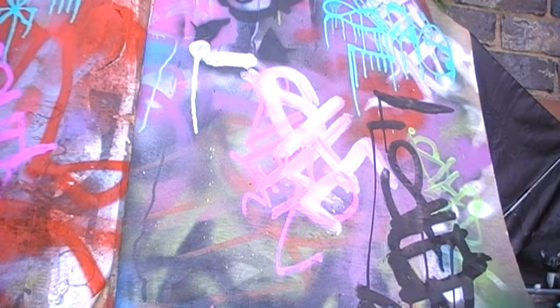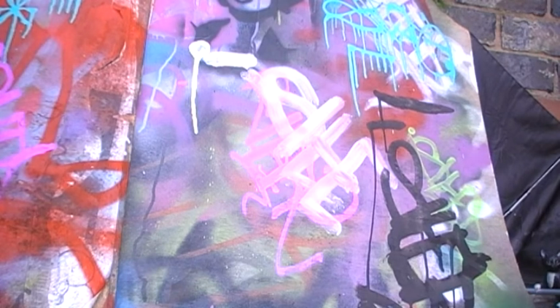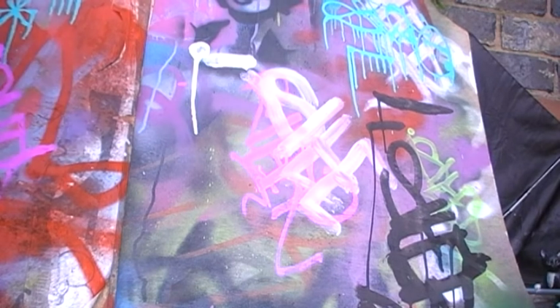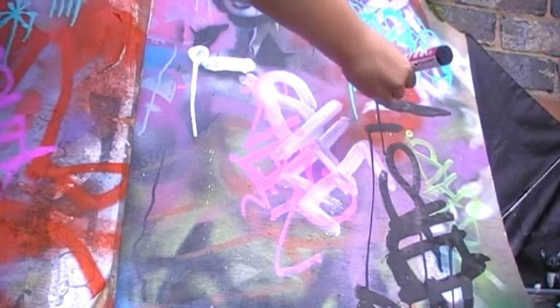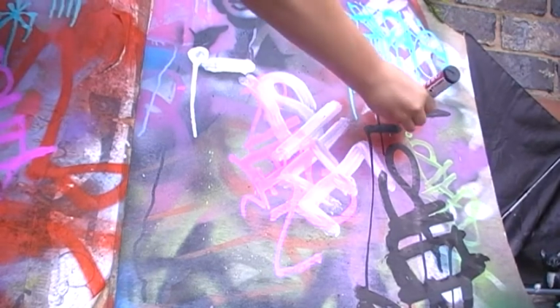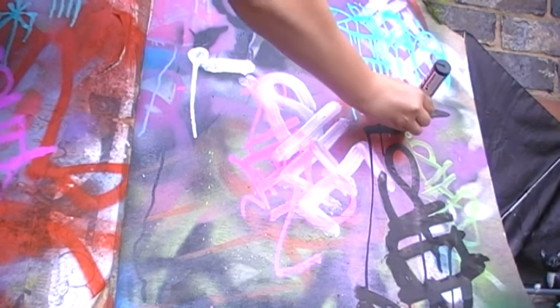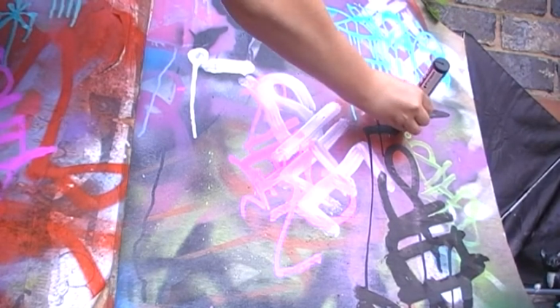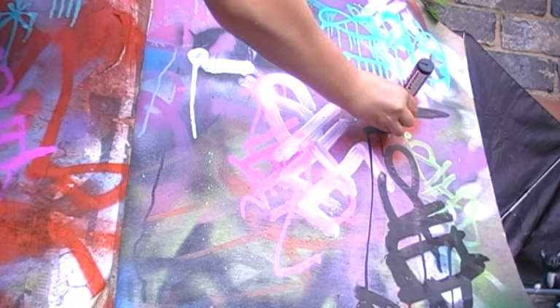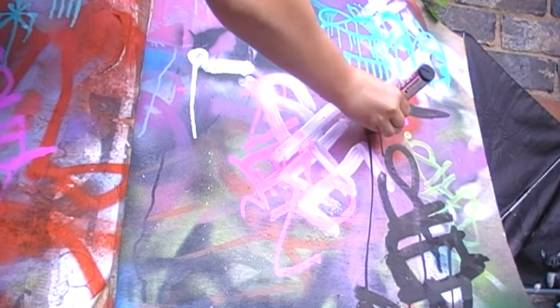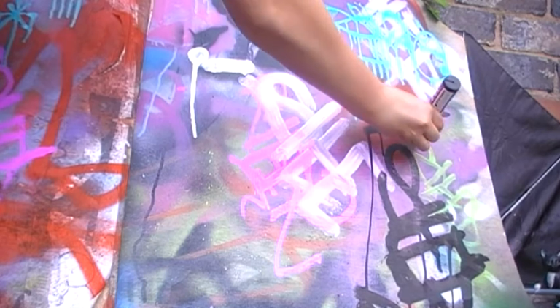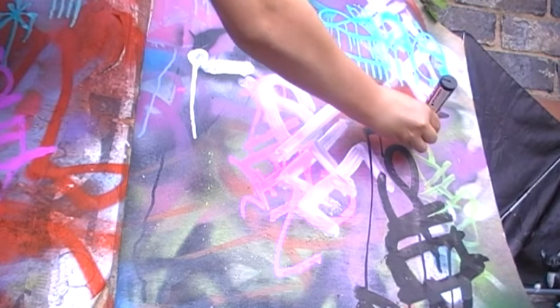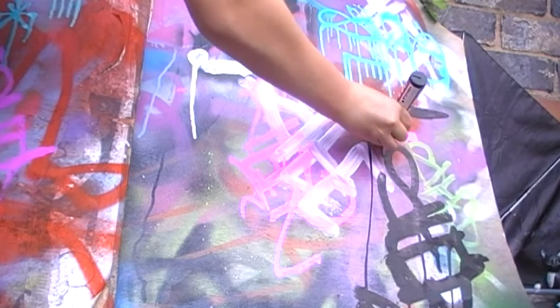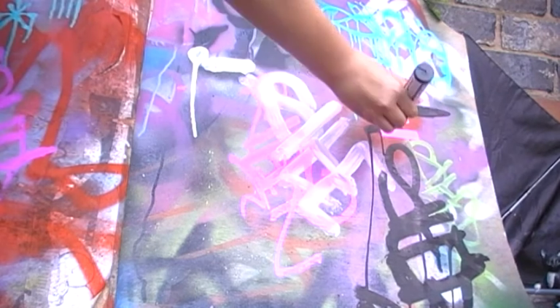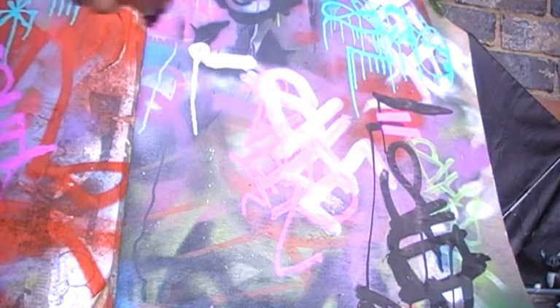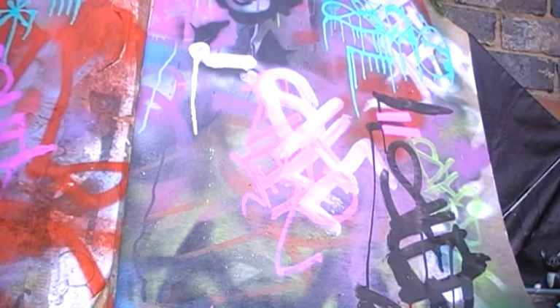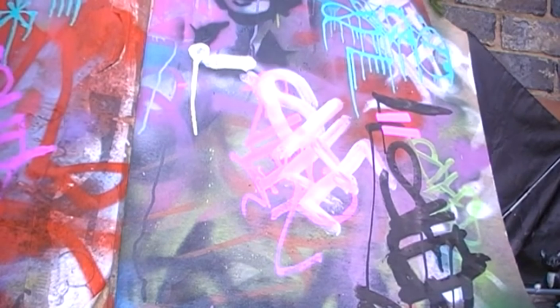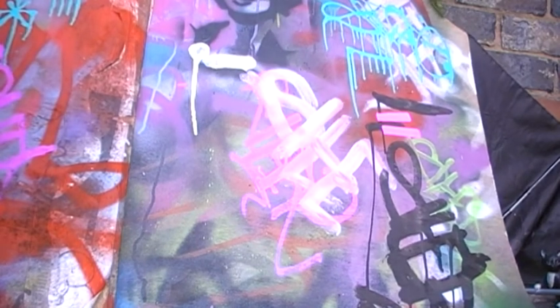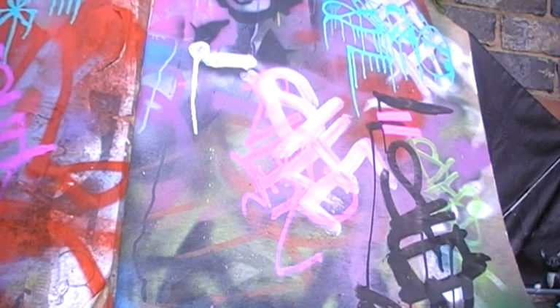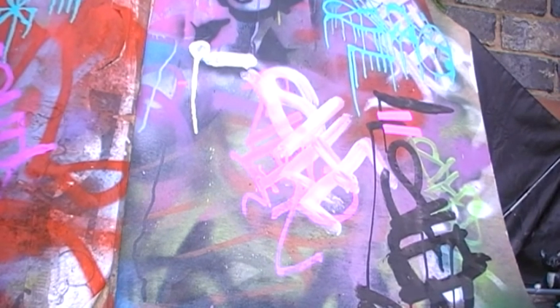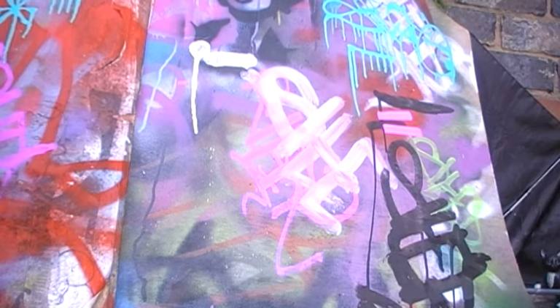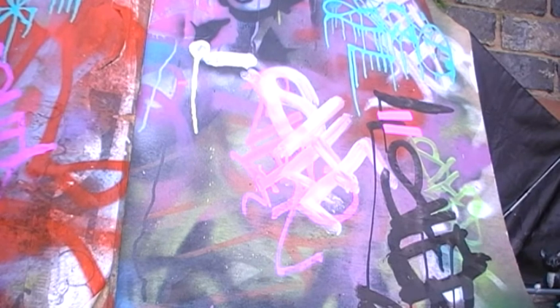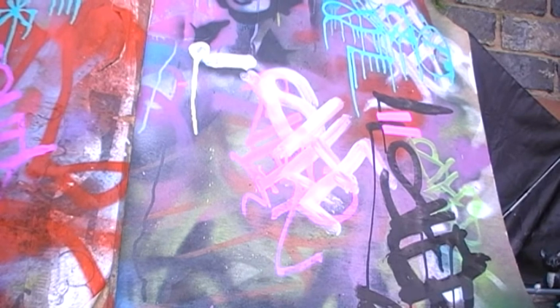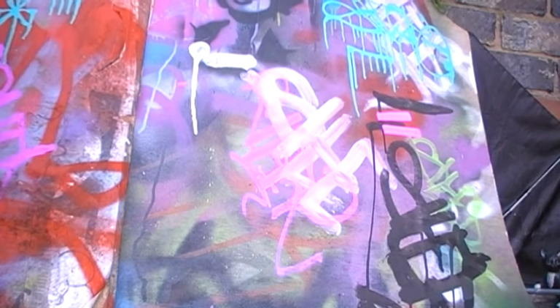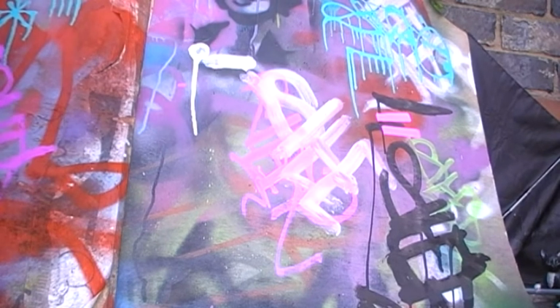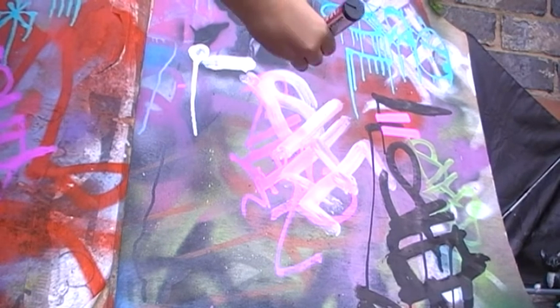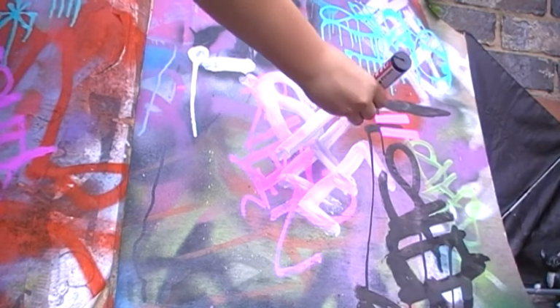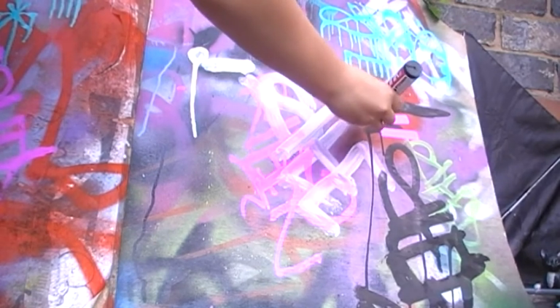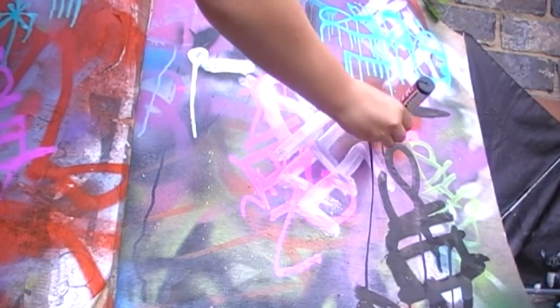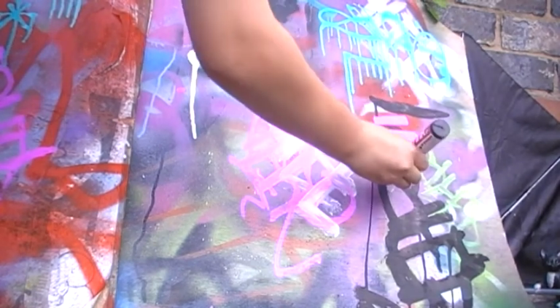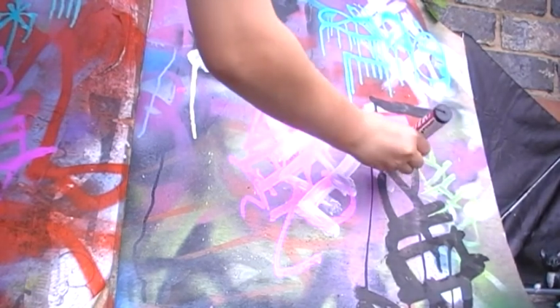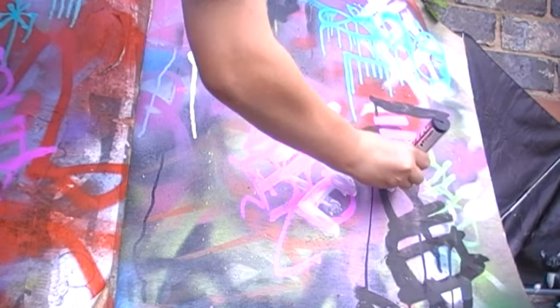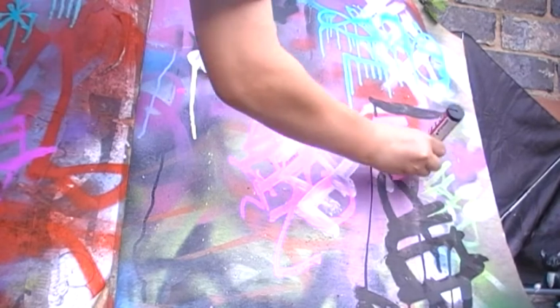First, I'll do like a just a line. Really vibrant colours on these, they're really sick paint. They make some really good effects and stuff. I'll just do a quick tag of it.